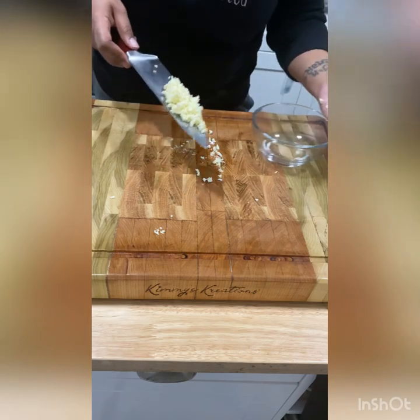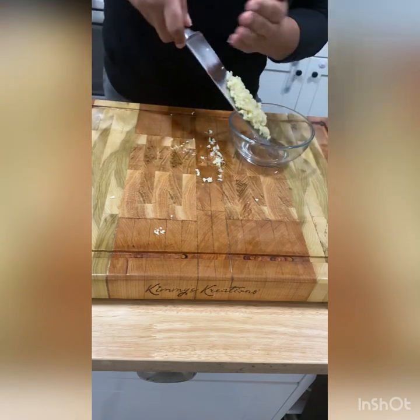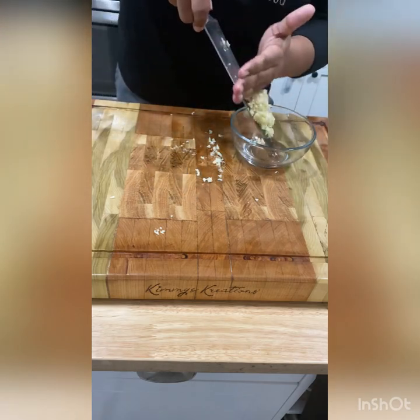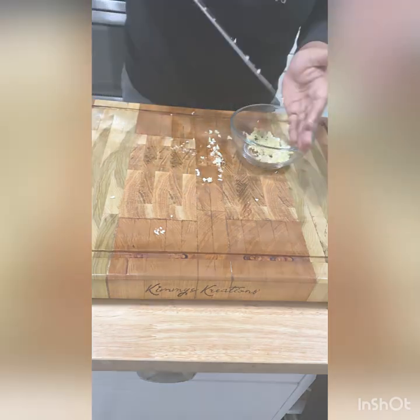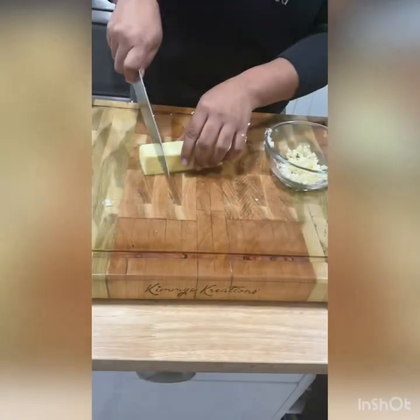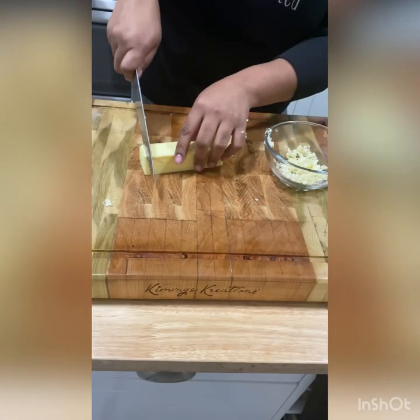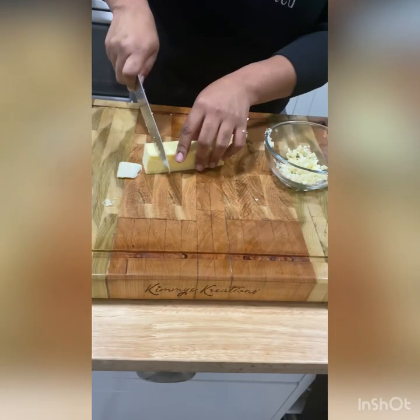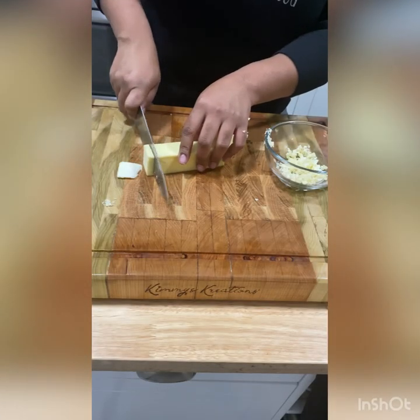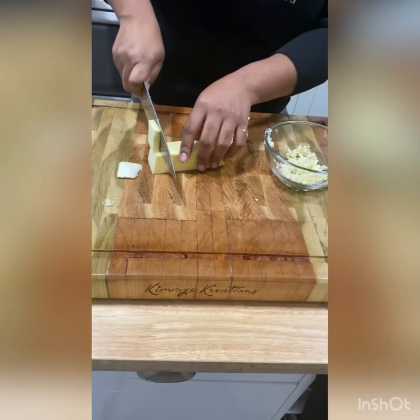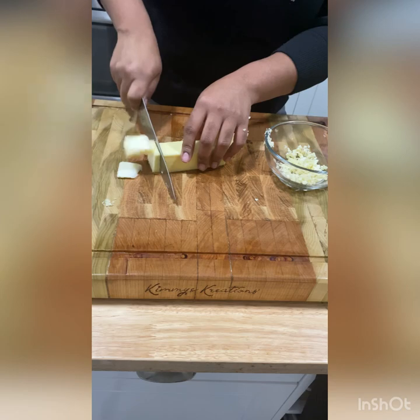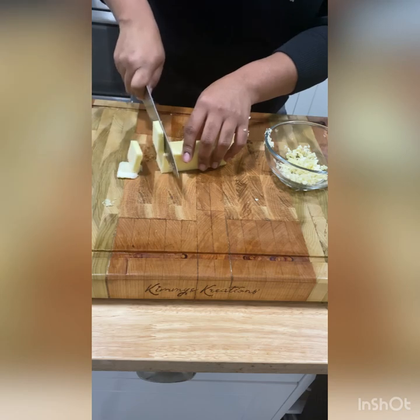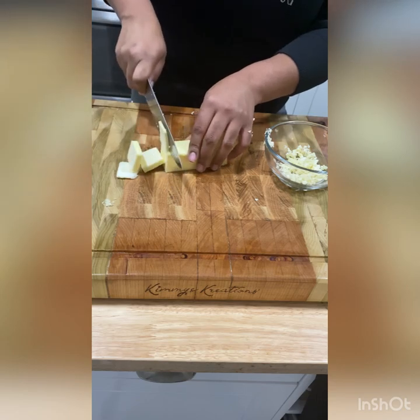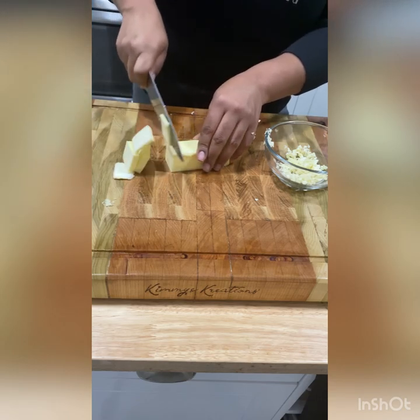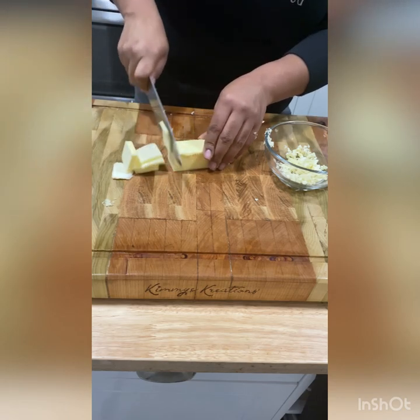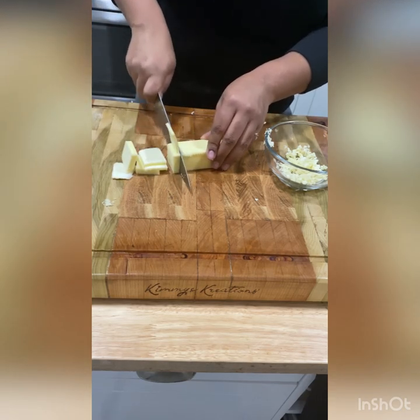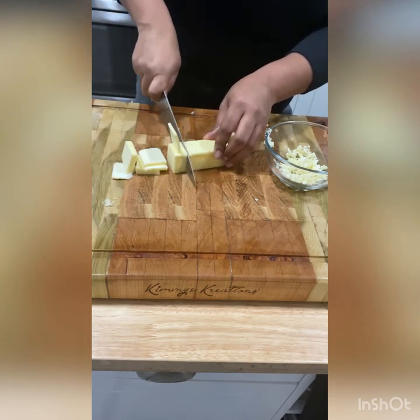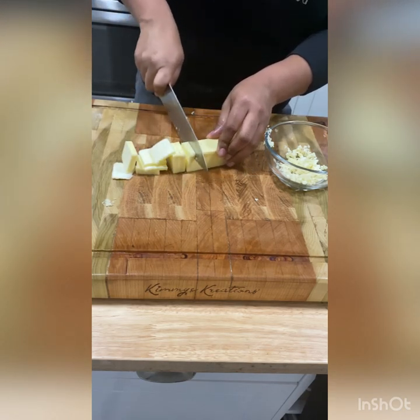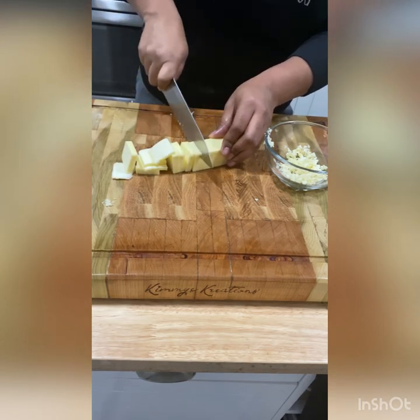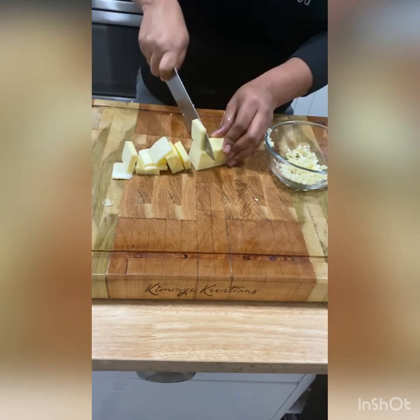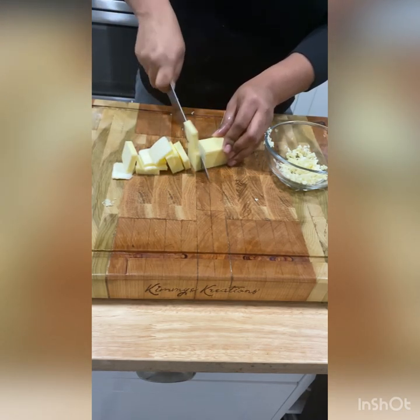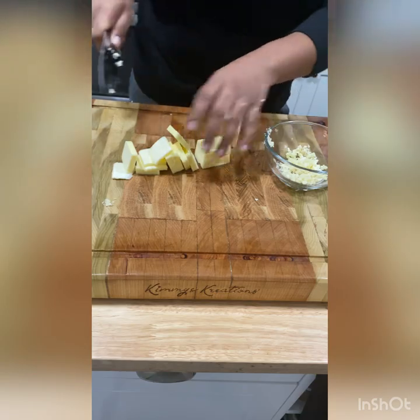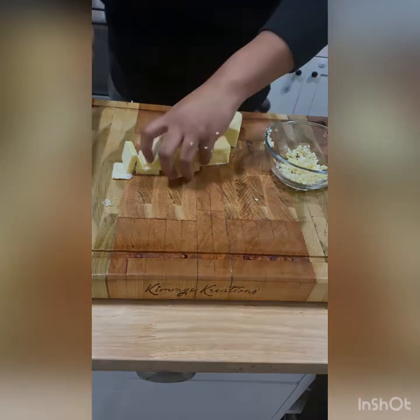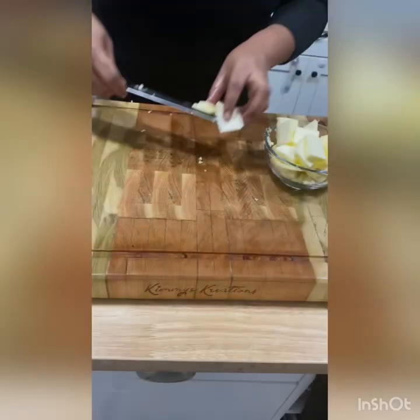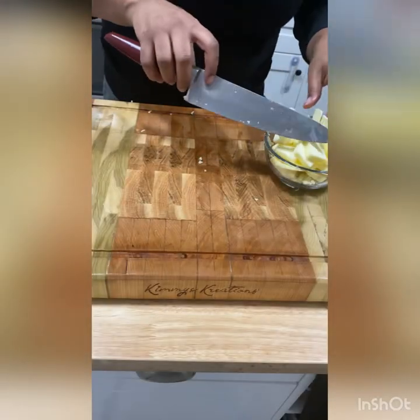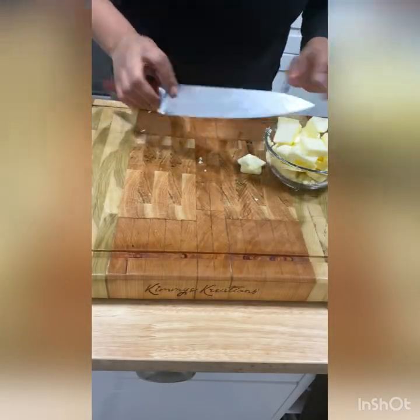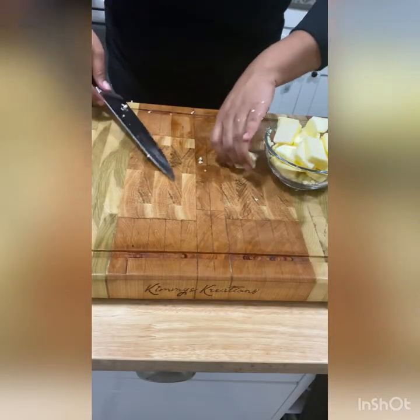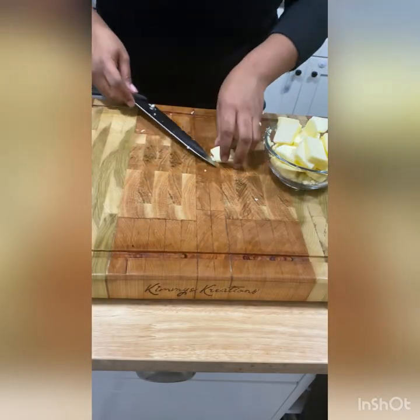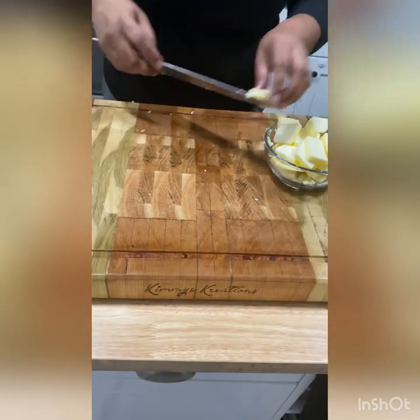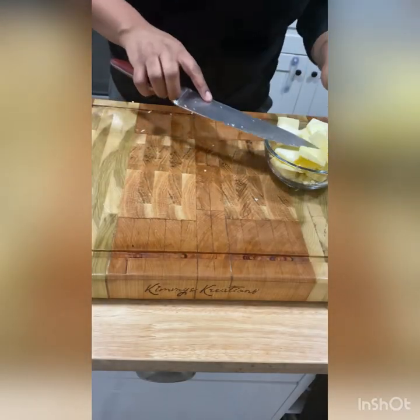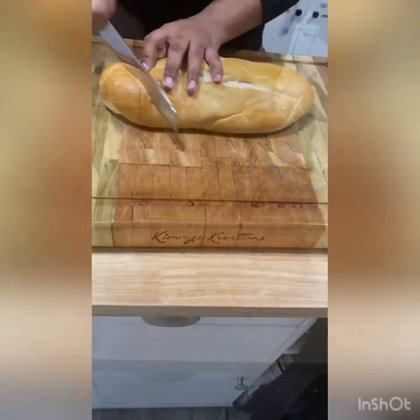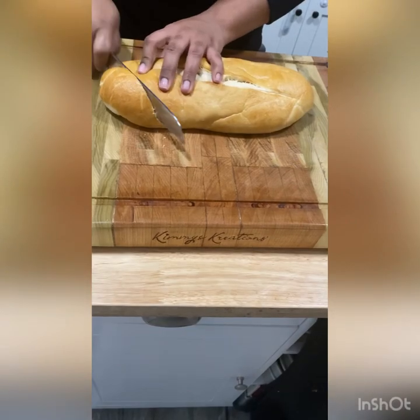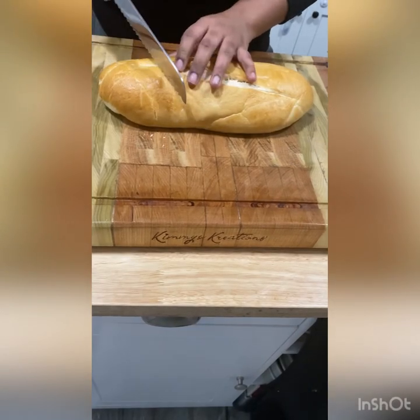So I put it in a microwave-safe bowl and I chop my butter up so it can melt faster in the microwave. You can use a stovetop to melt your butter and garlic together — I use a microwave because it's quicker. Either or is fine depending on what you have.